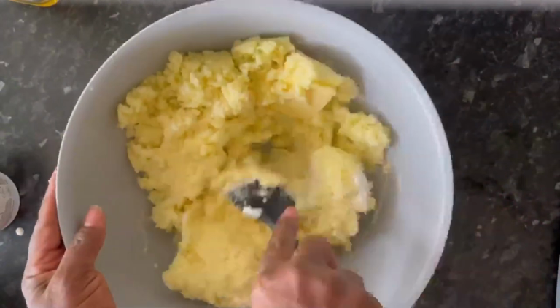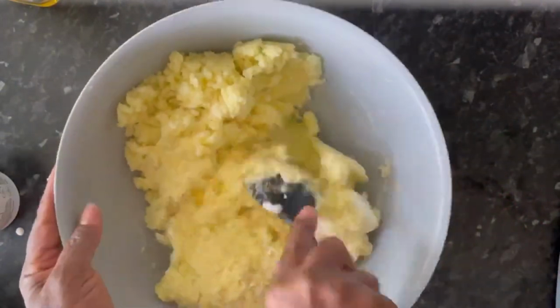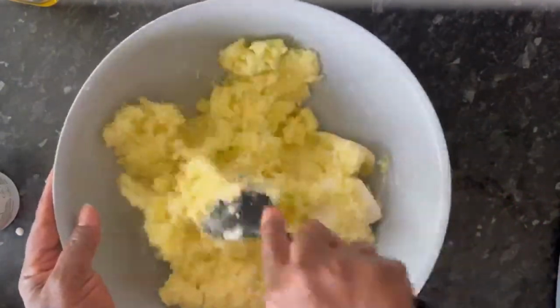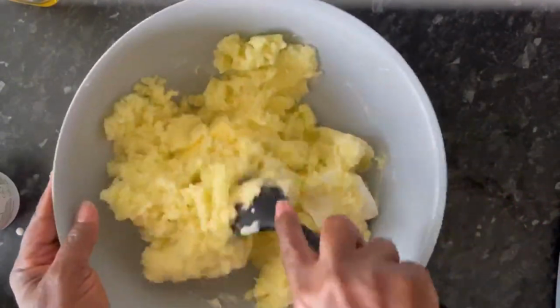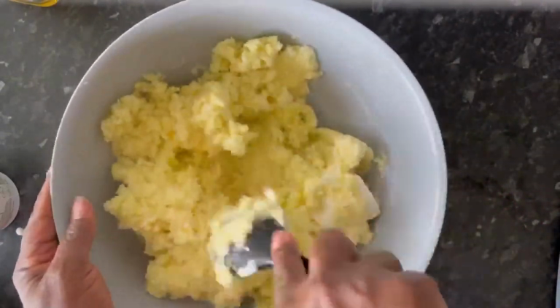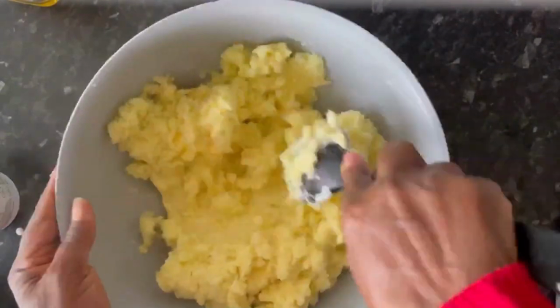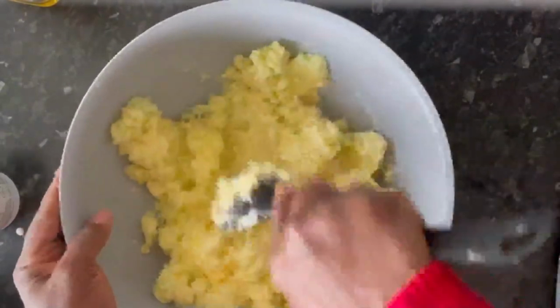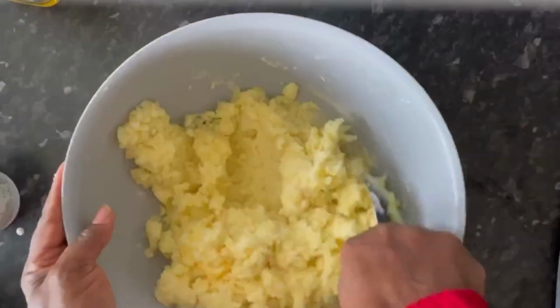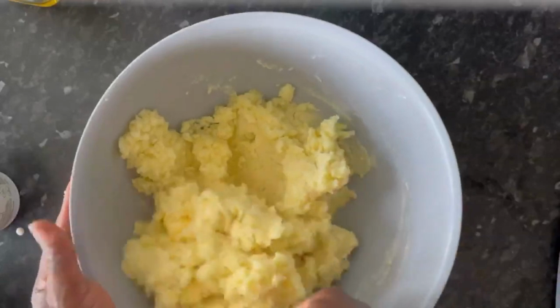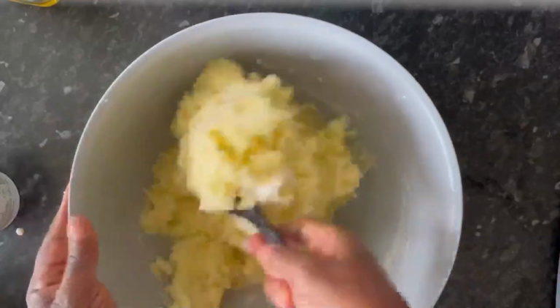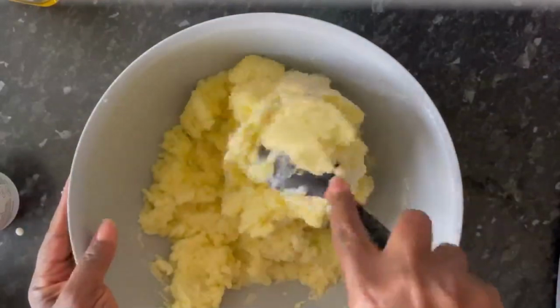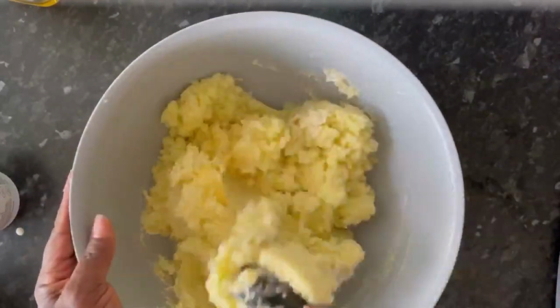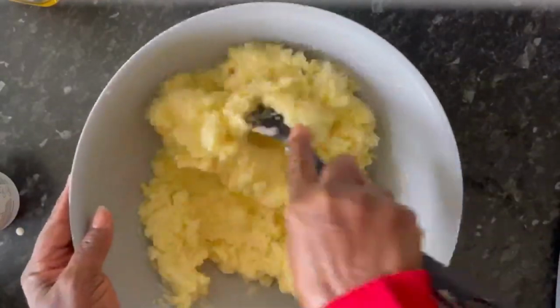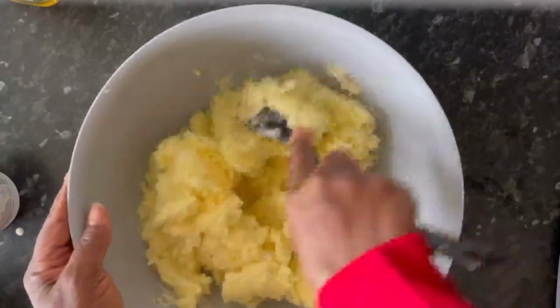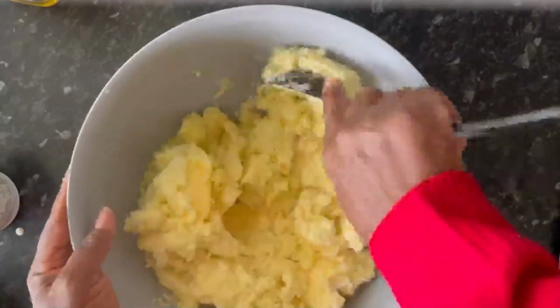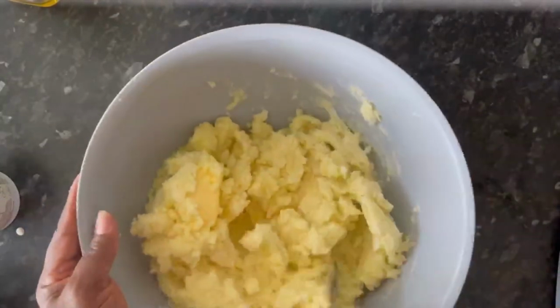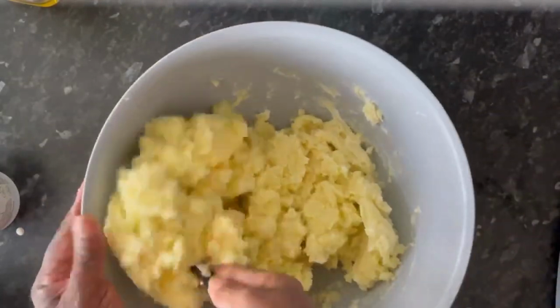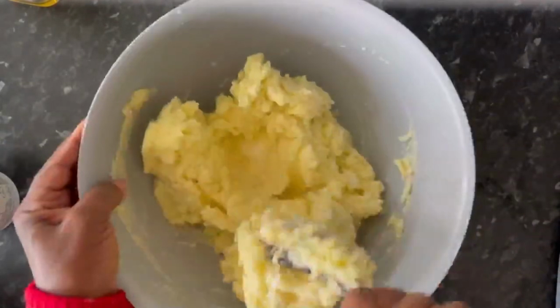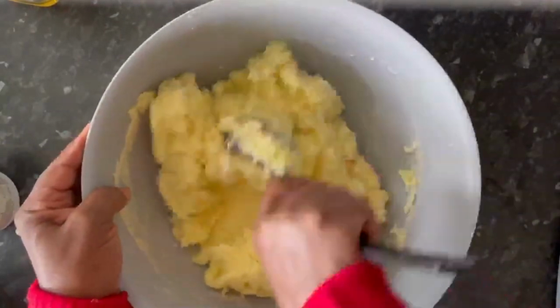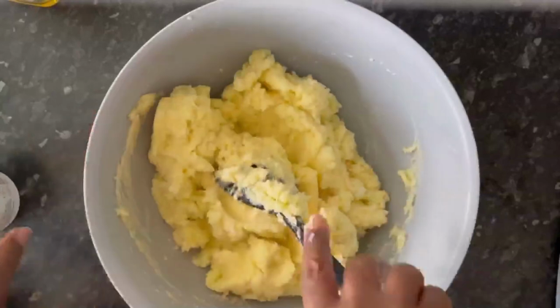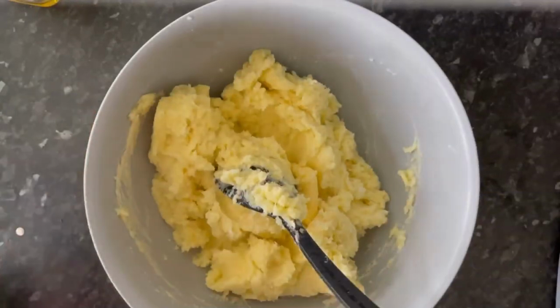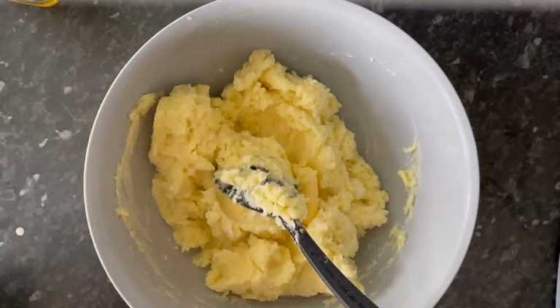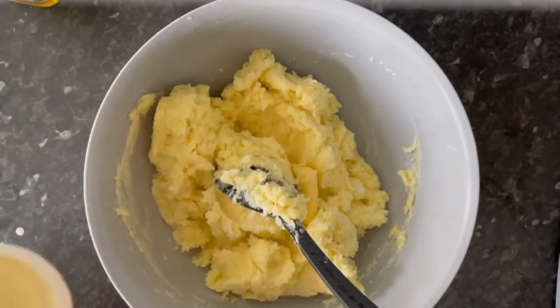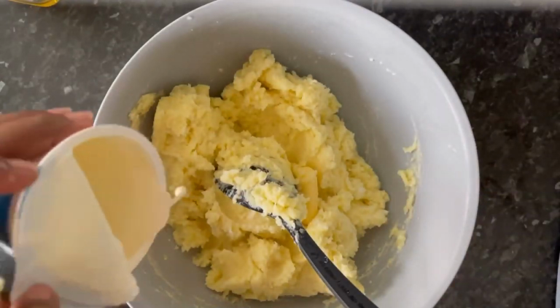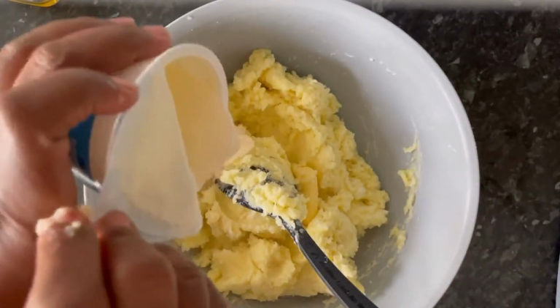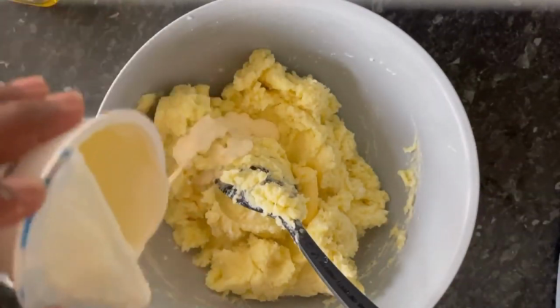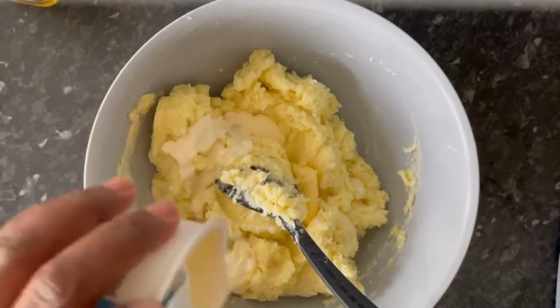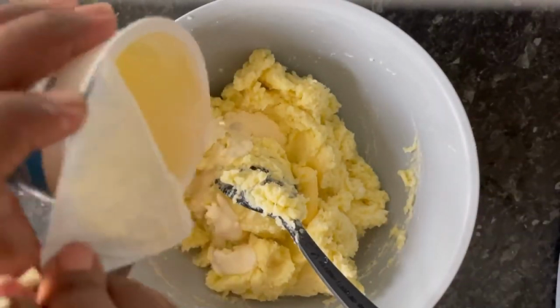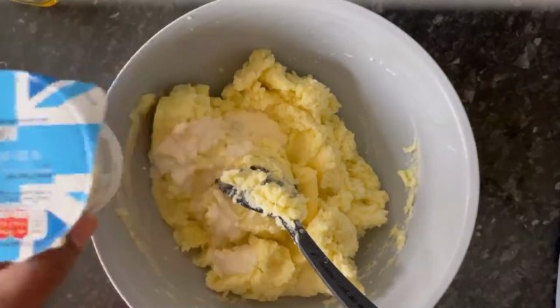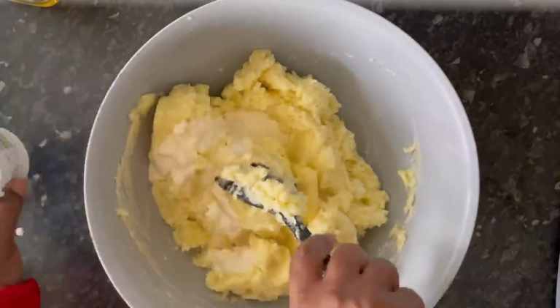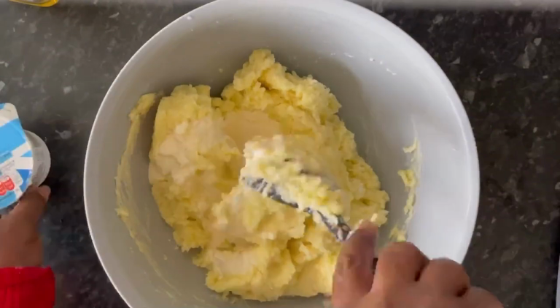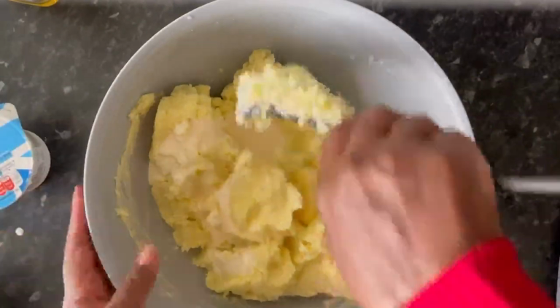I'm using a folding motion to combine all the butter, the cream, and all the mixtures into the potatoes. Then add some more cream to the mashed potato for even more silkiness.